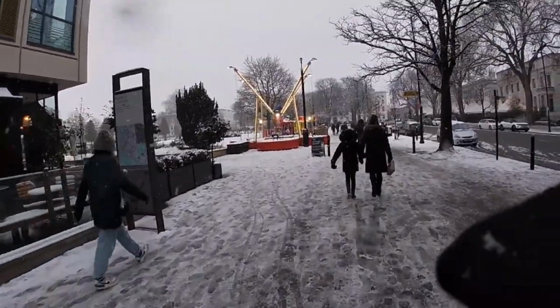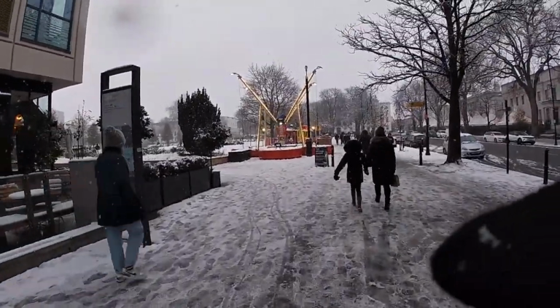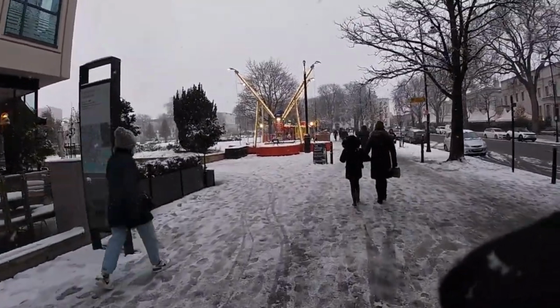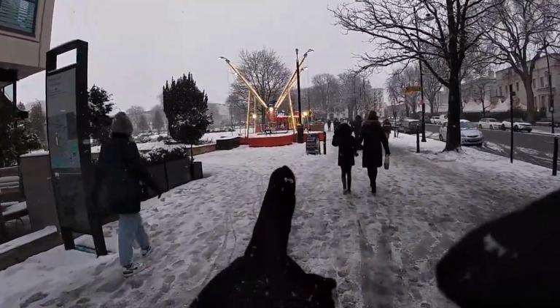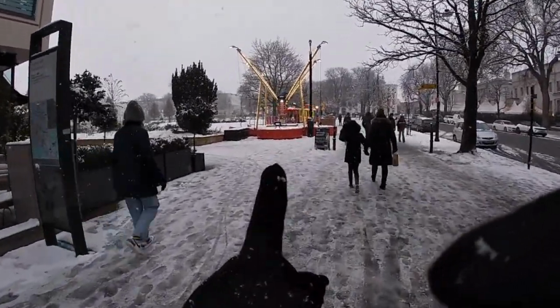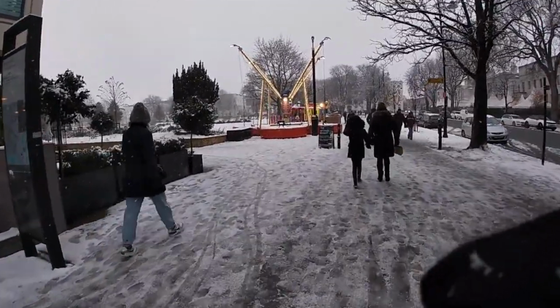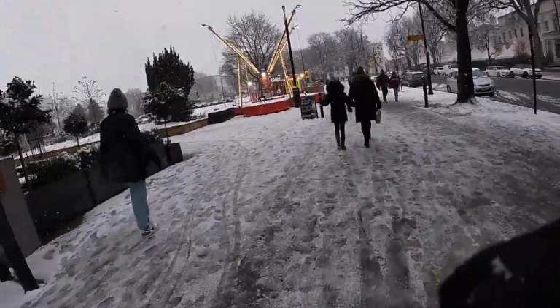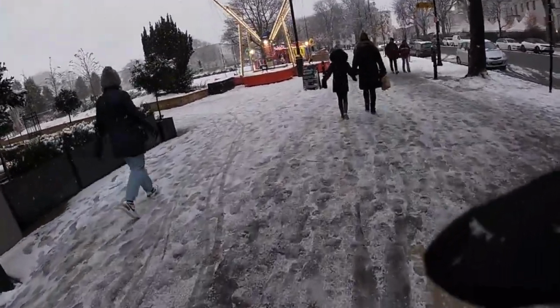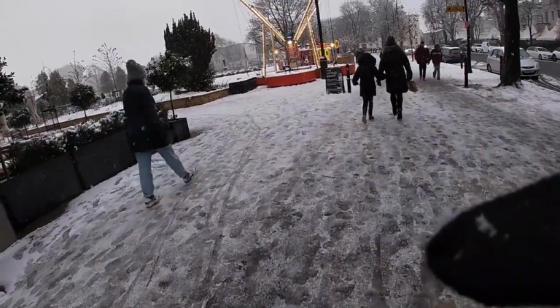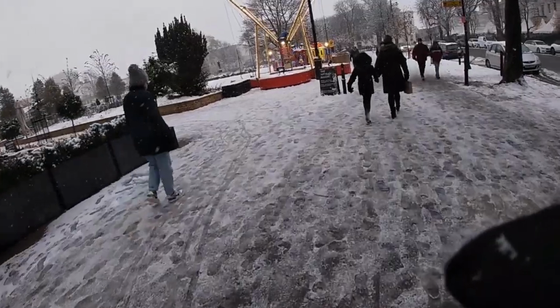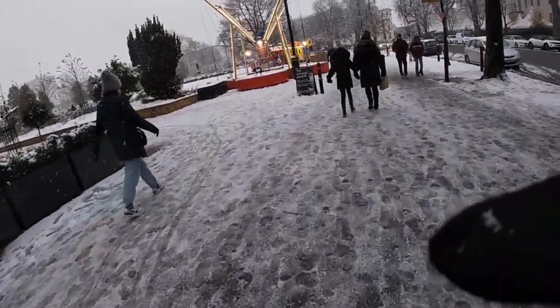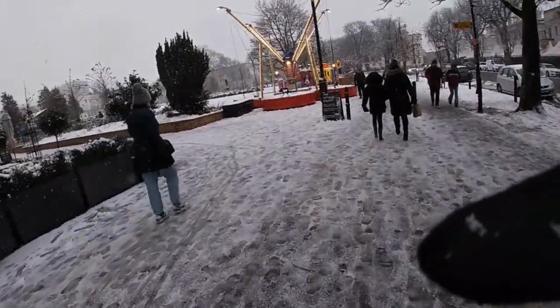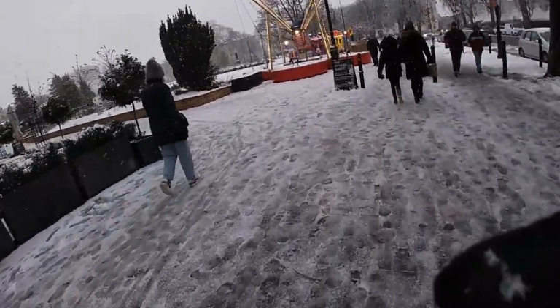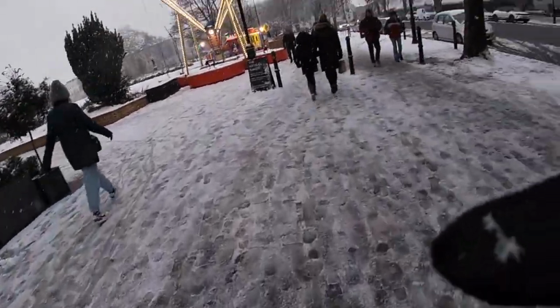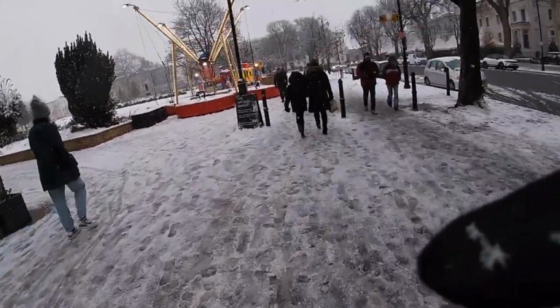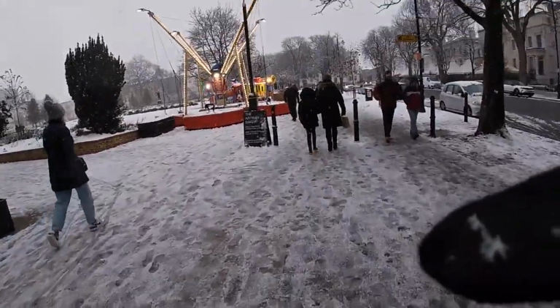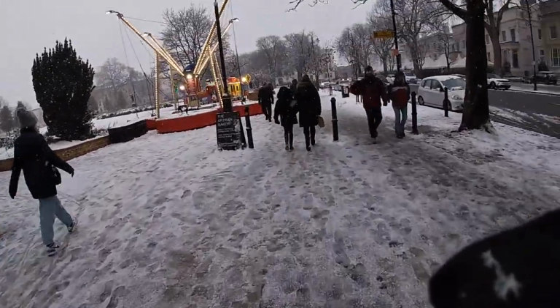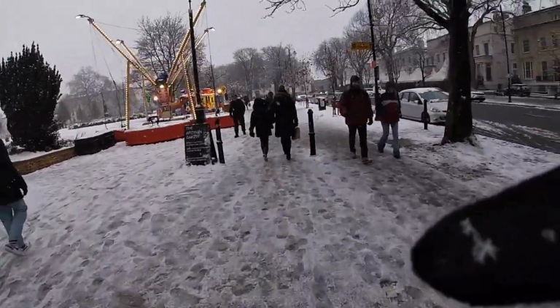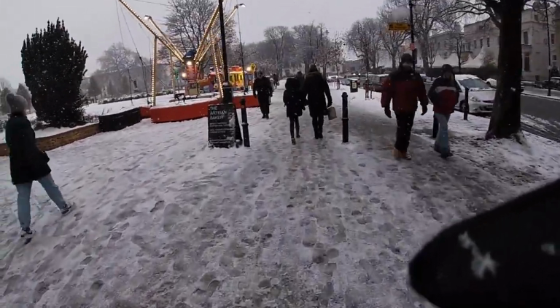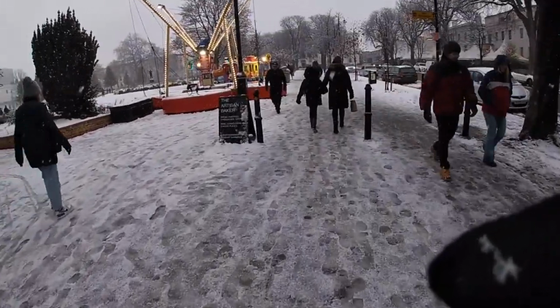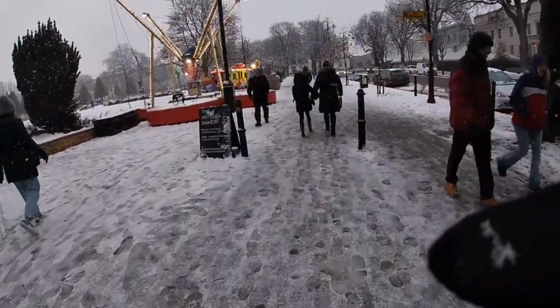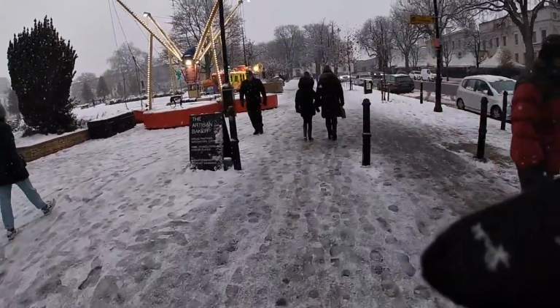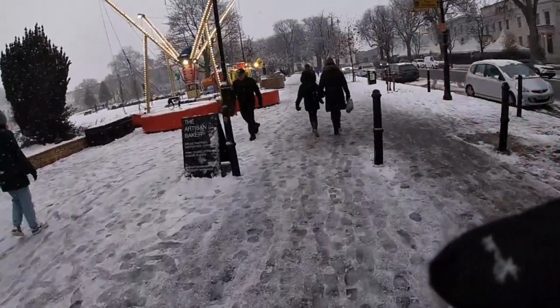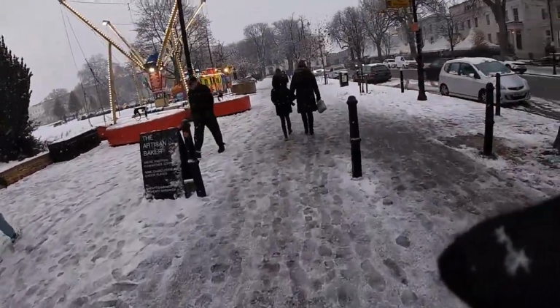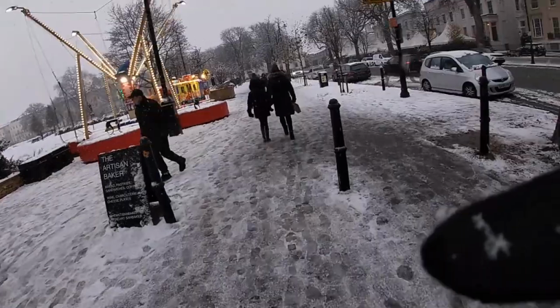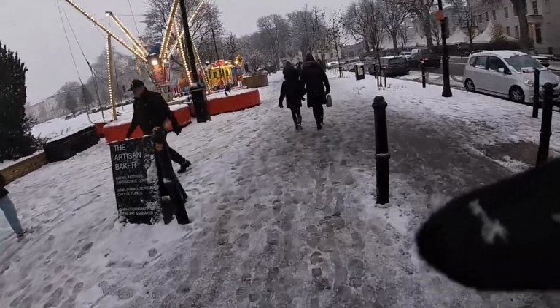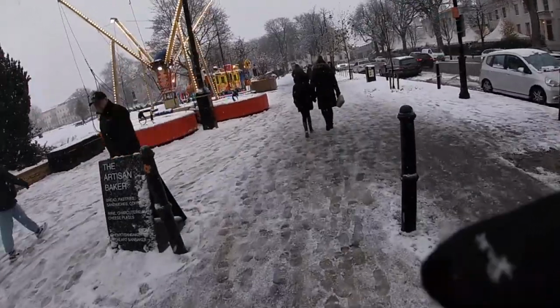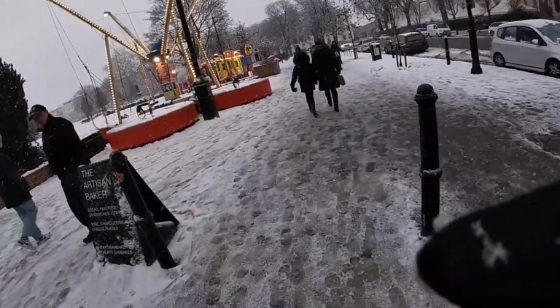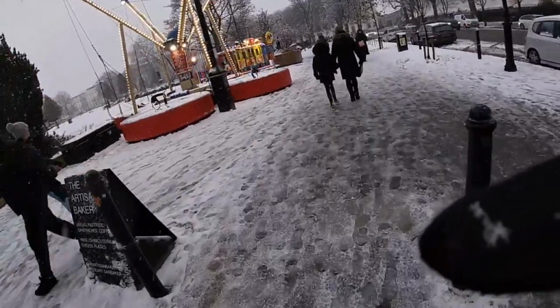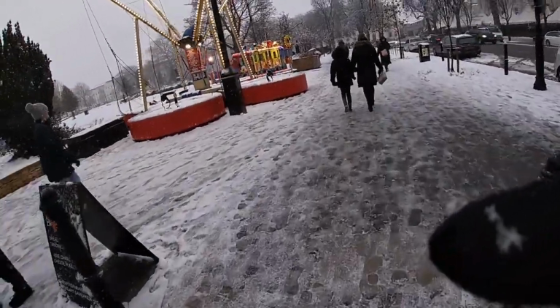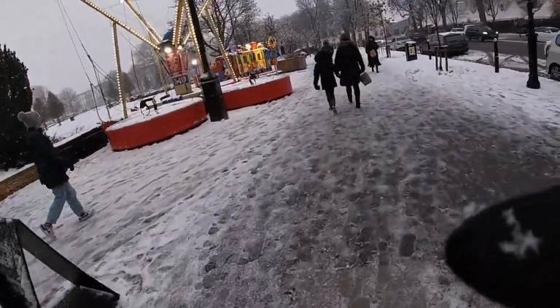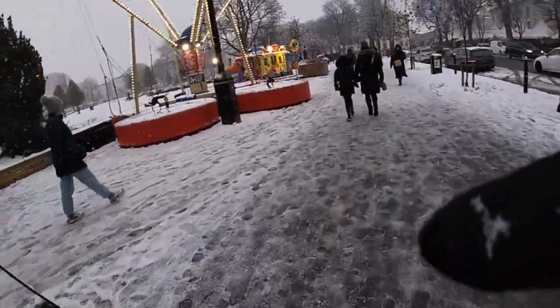I think they're trampolines. They will not be going right now. I think we're going to stop off for a bite to eat, maybe, and a coffee just up here.